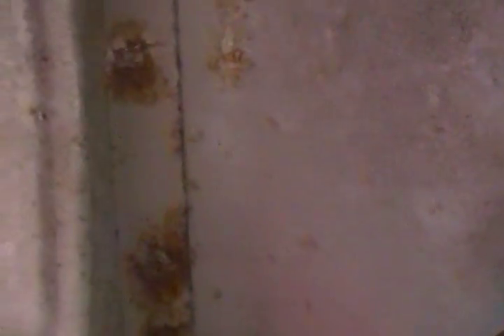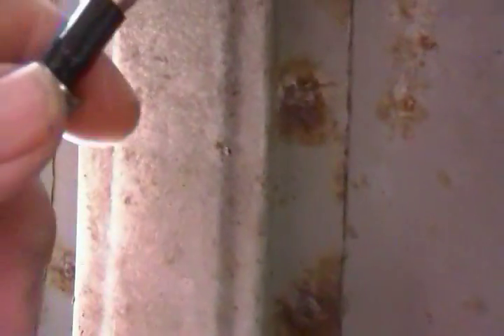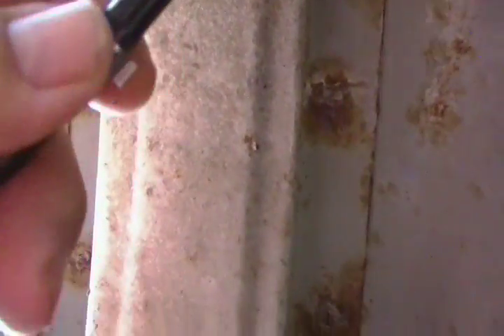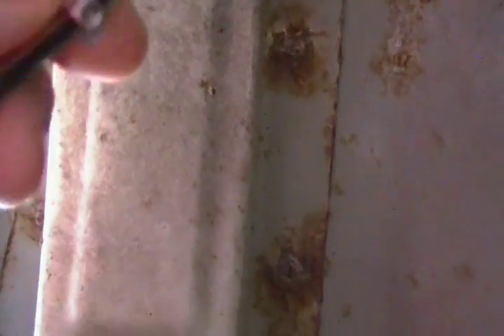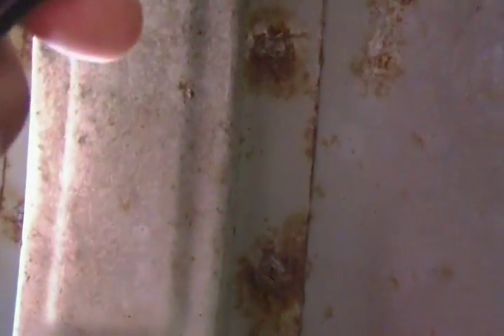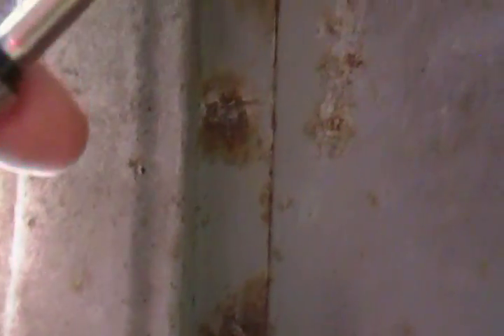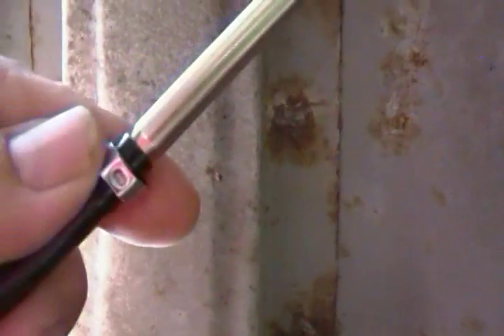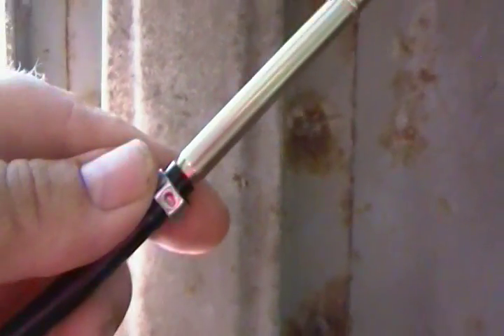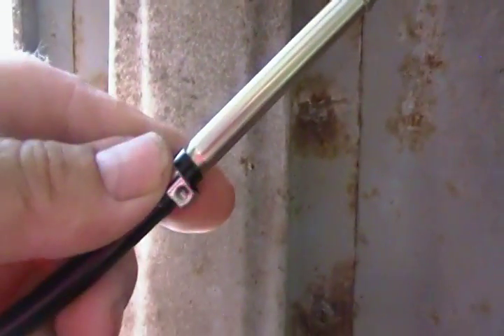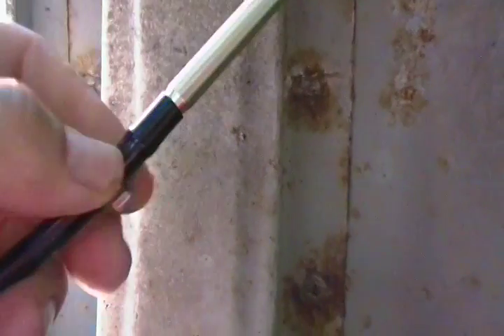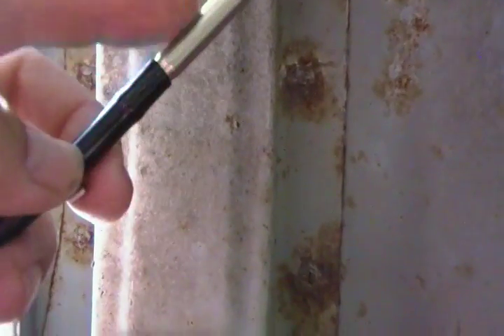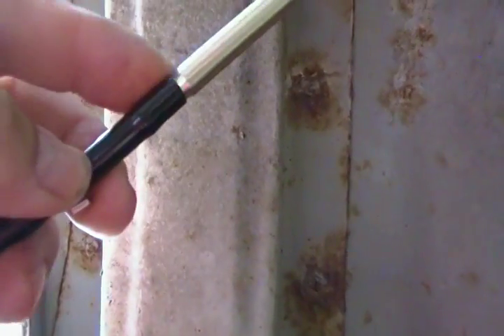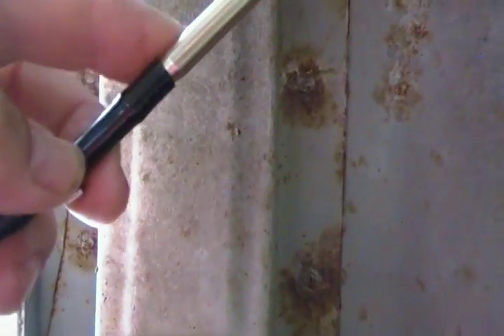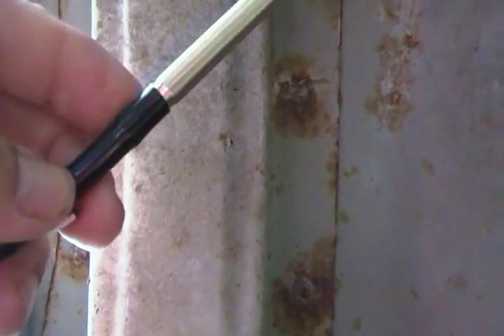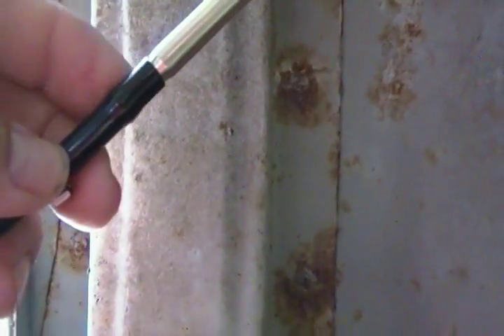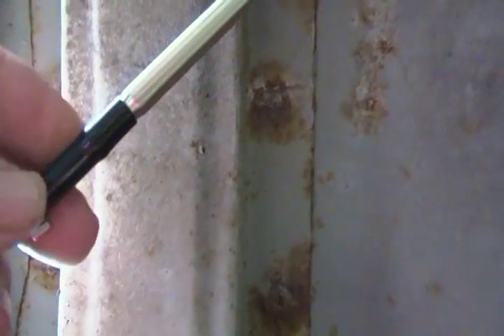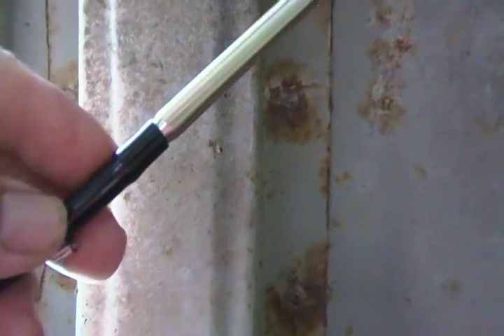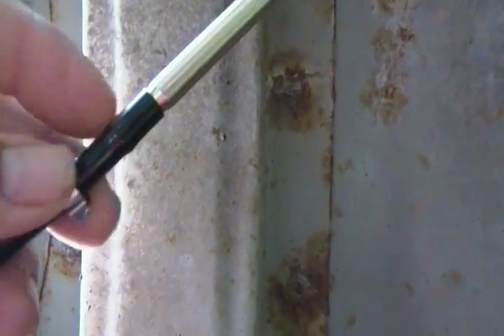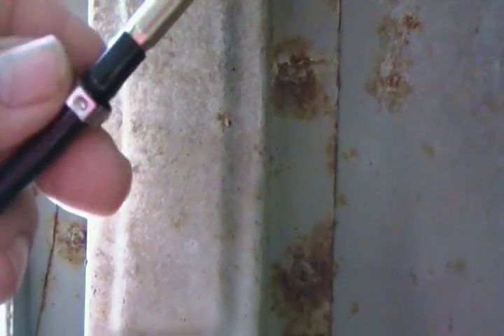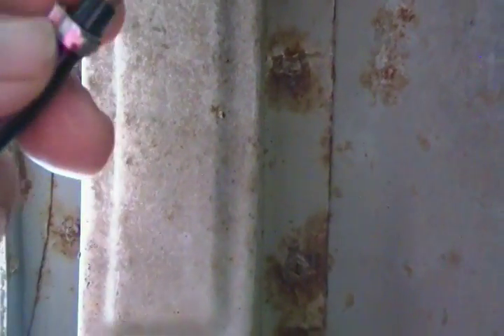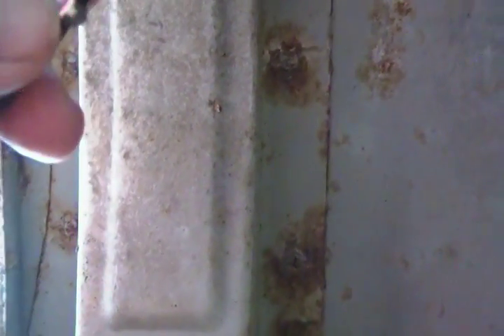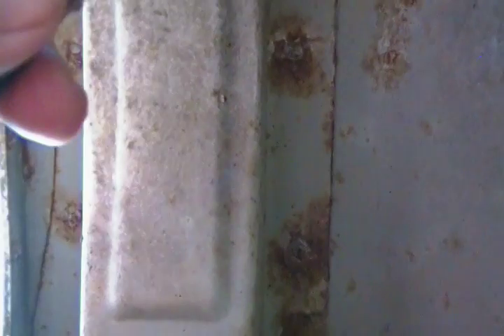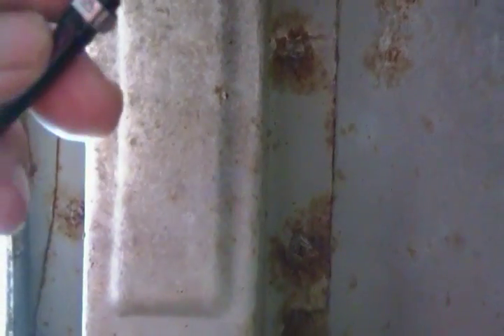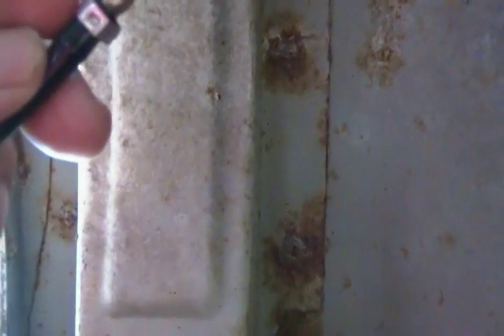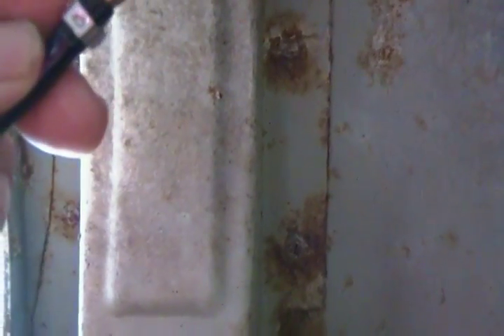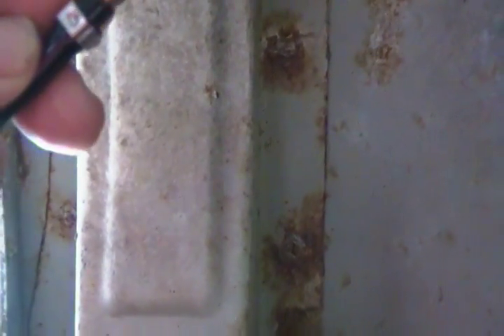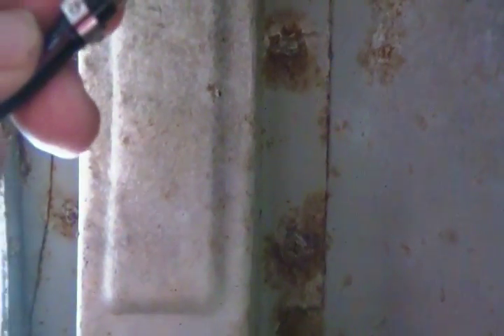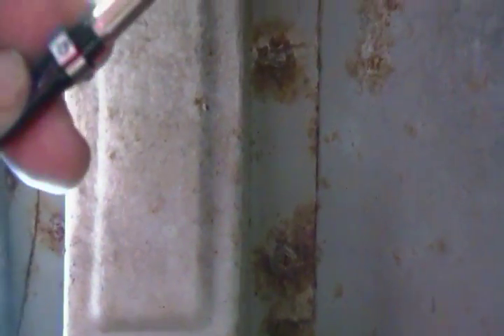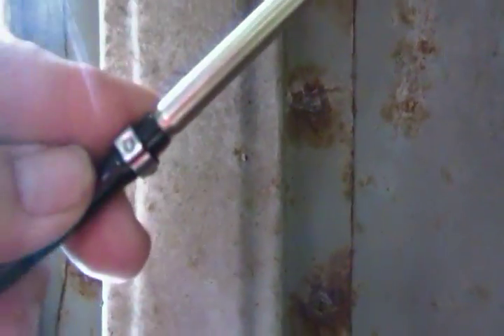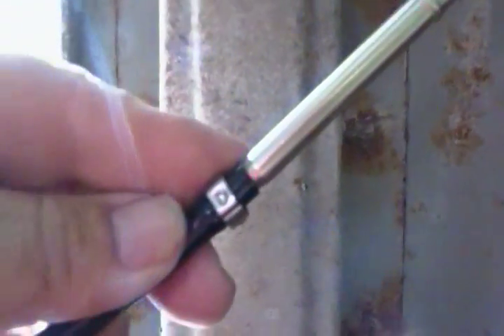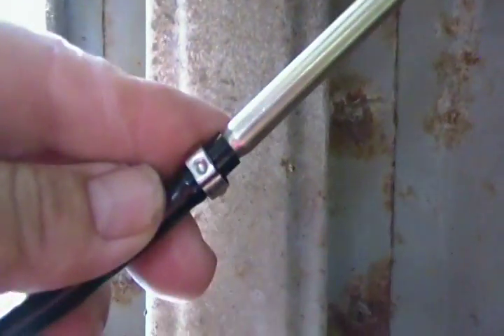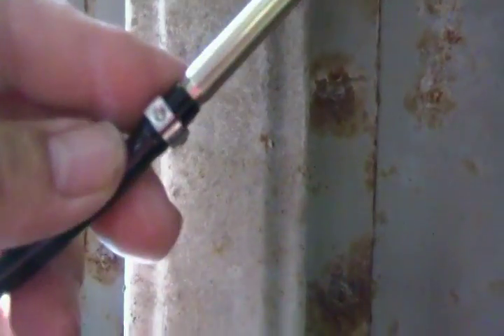All righty. That went pretty well — that slid on there pretty good, took a little bit more force than the plastic clamp up top. In a second, I'll clamp this one and we'll see how it works.